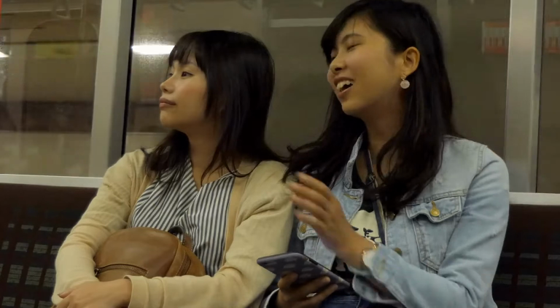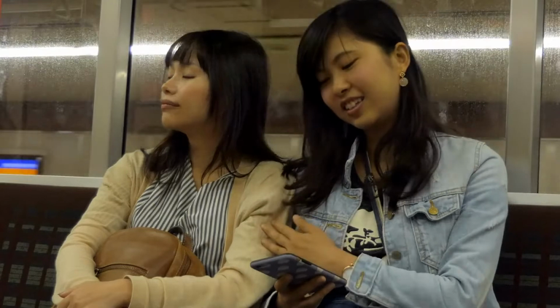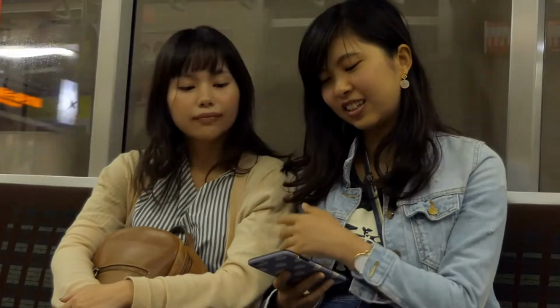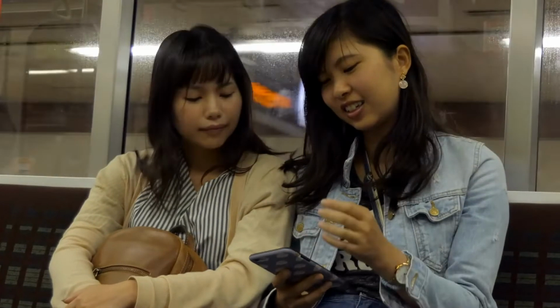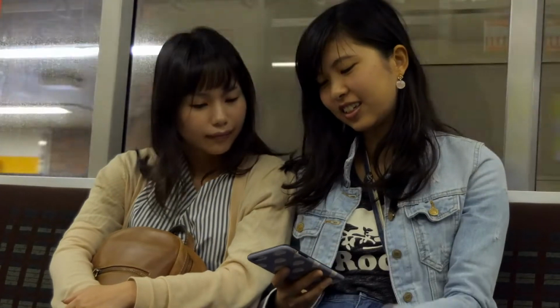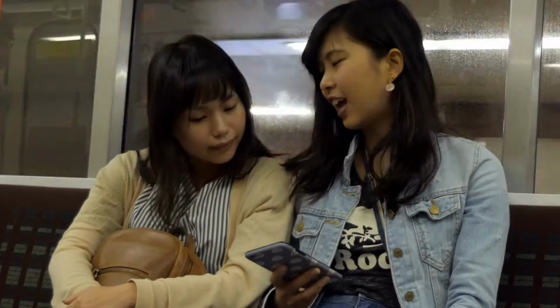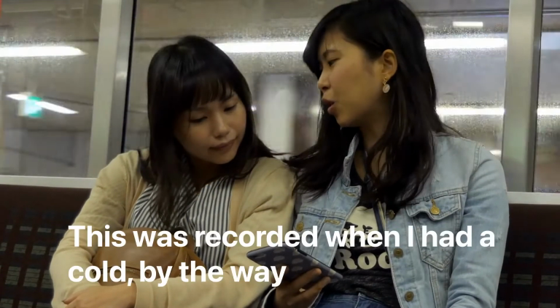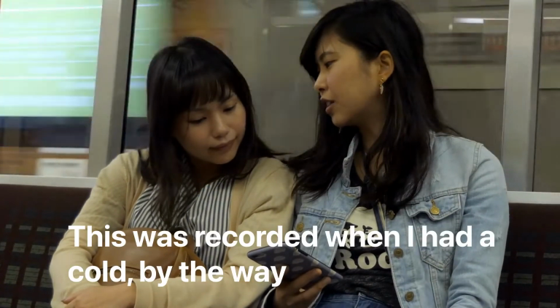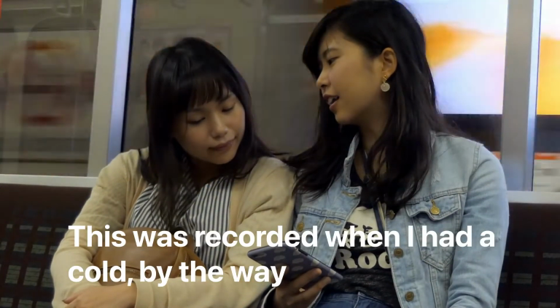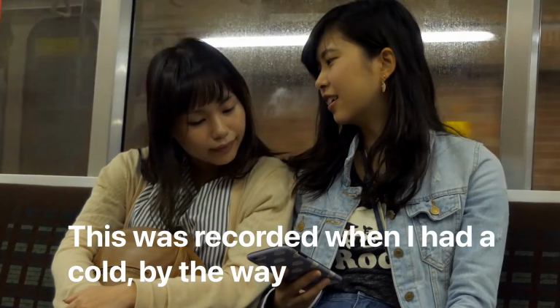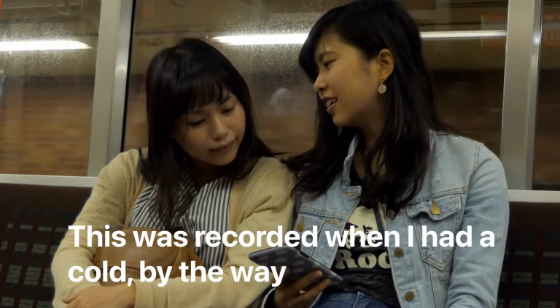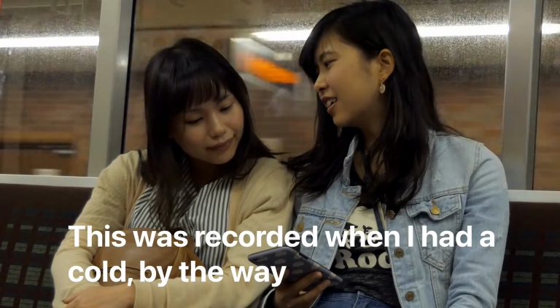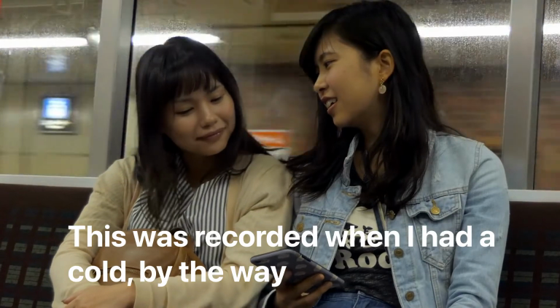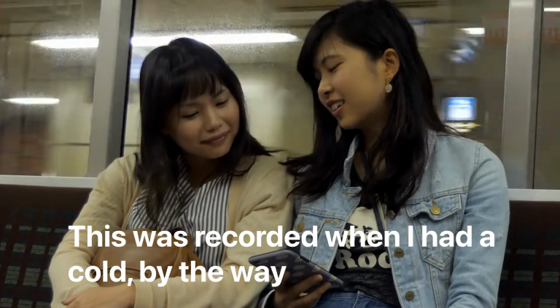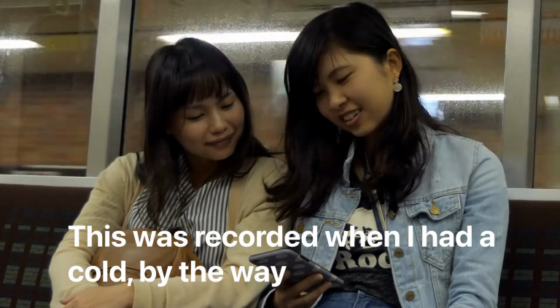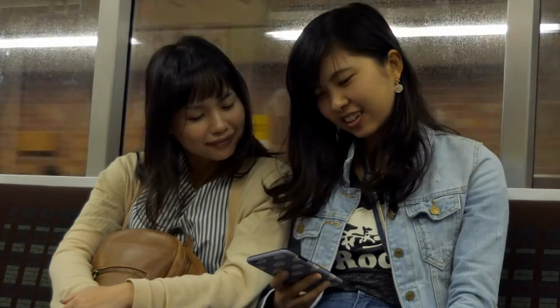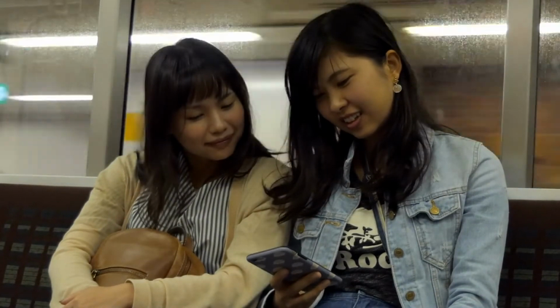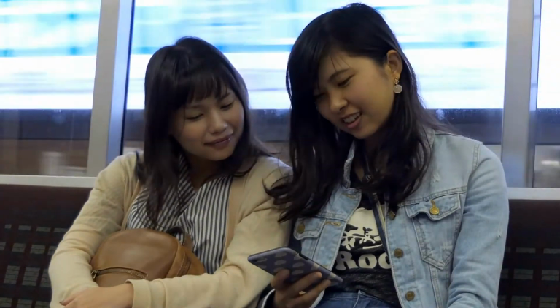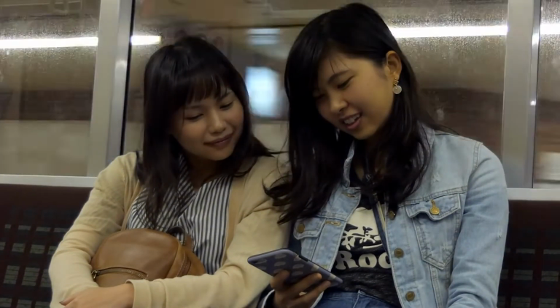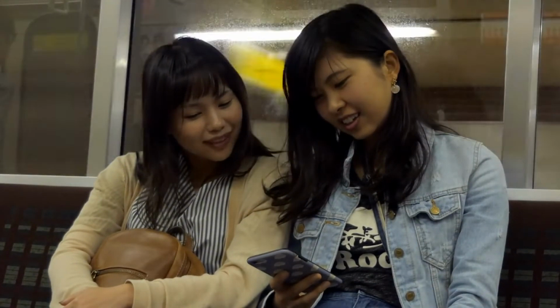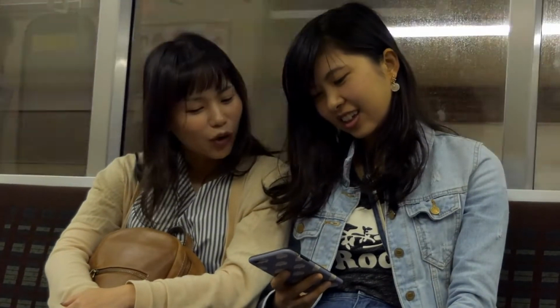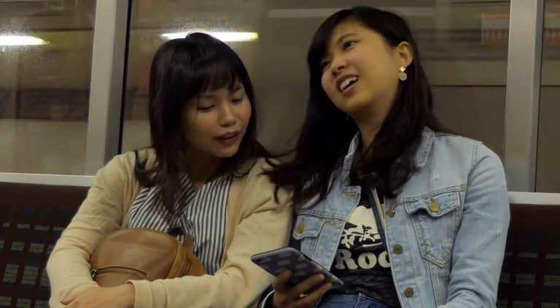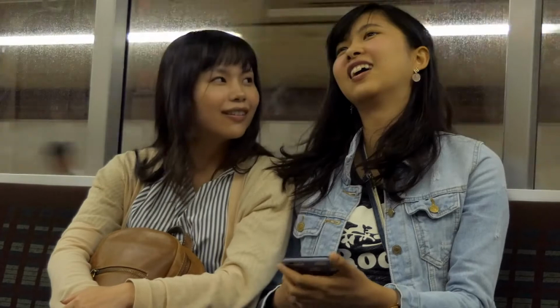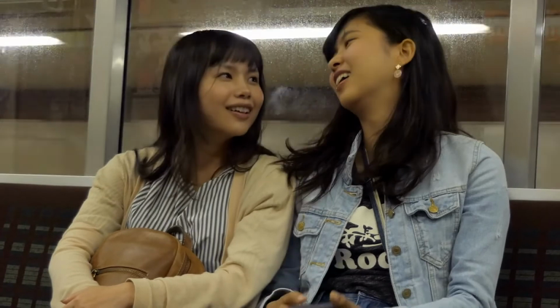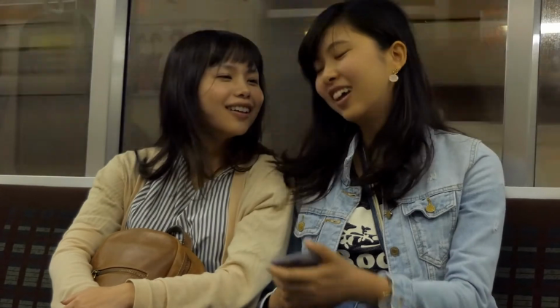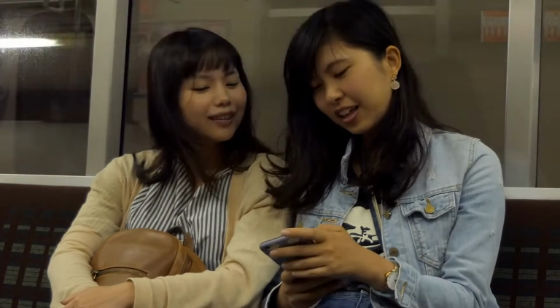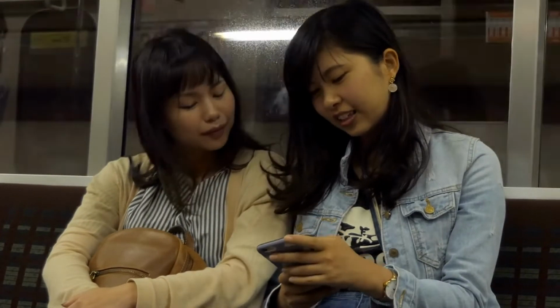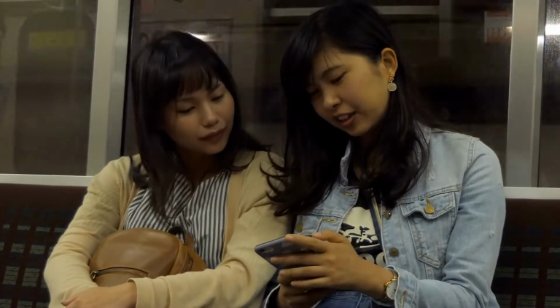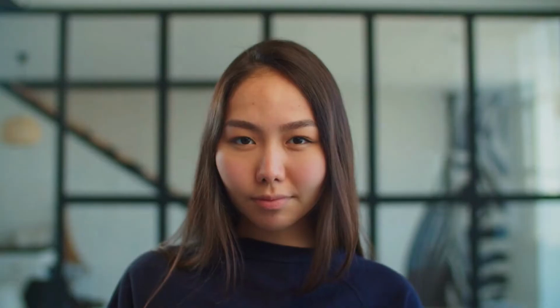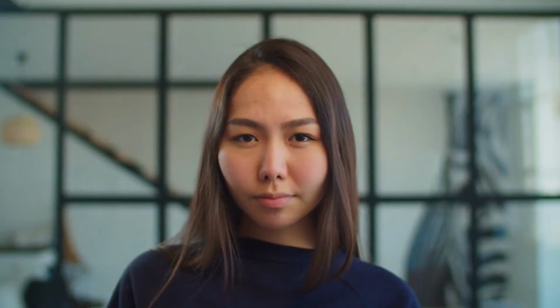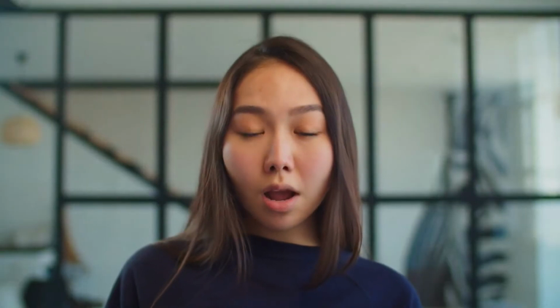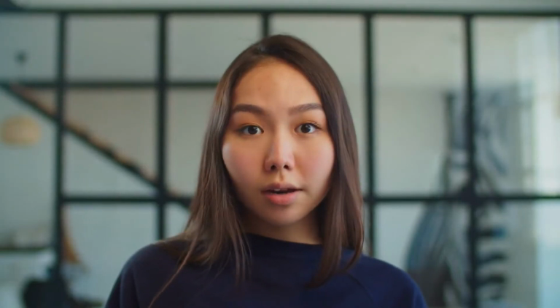Do you think pronunciation is important? Do you want to sound like a native Japanese speaker? Do you want to become a professional voice actor in Japan? In this video, I'll share an unsettling and horrifying secret that will improve your pronunciation.